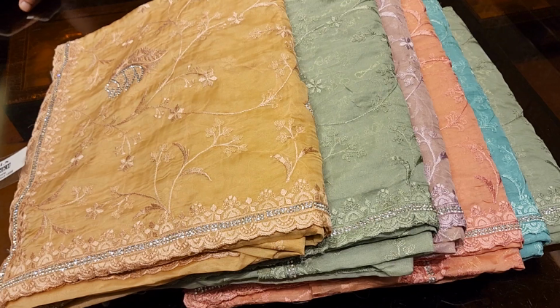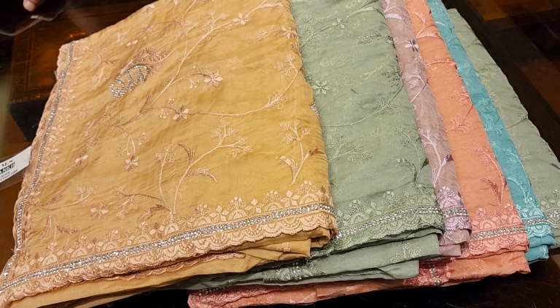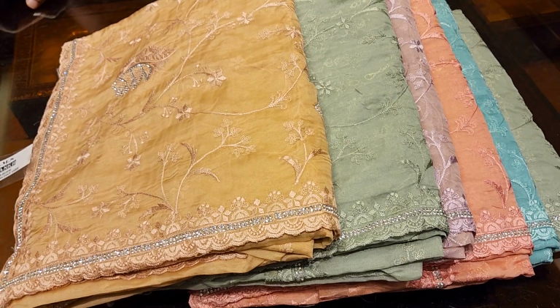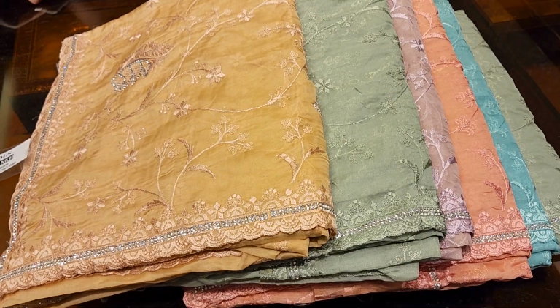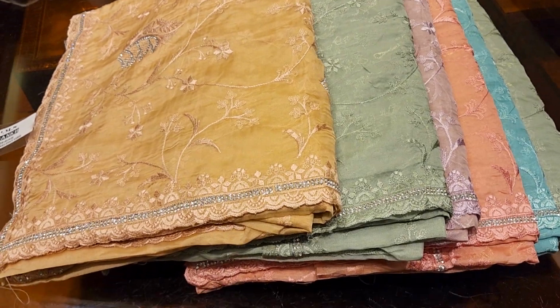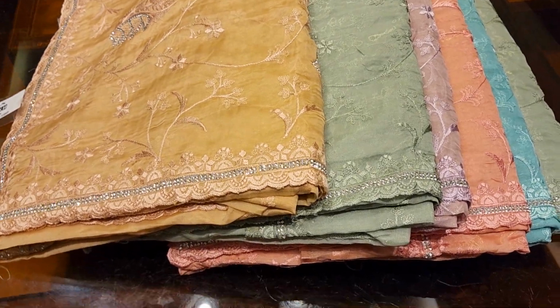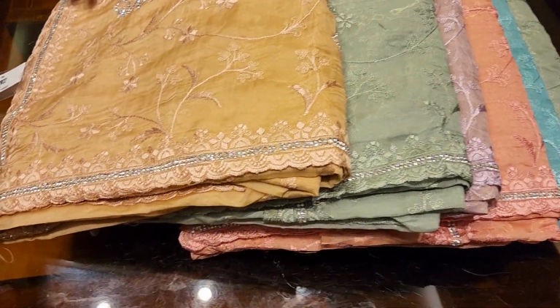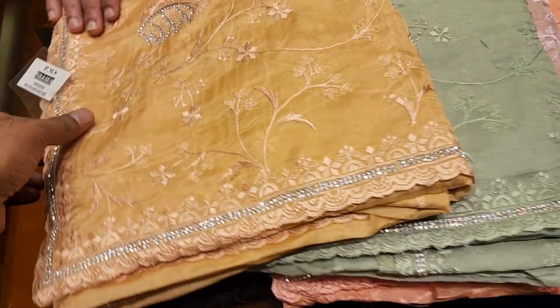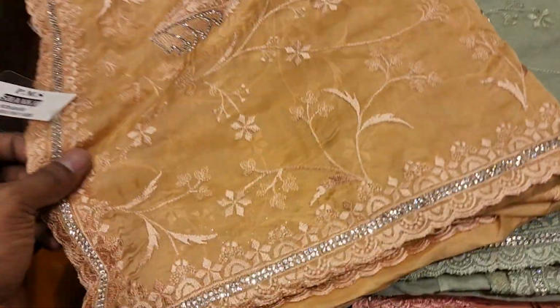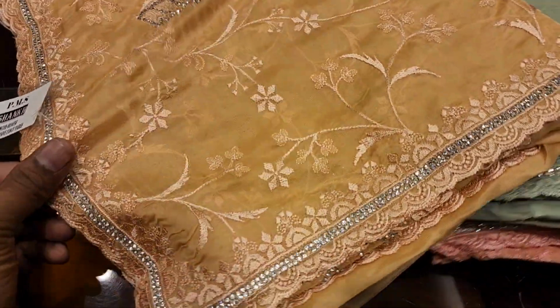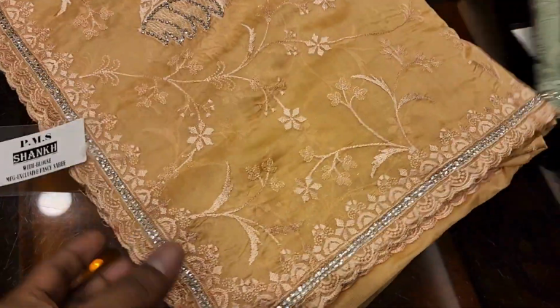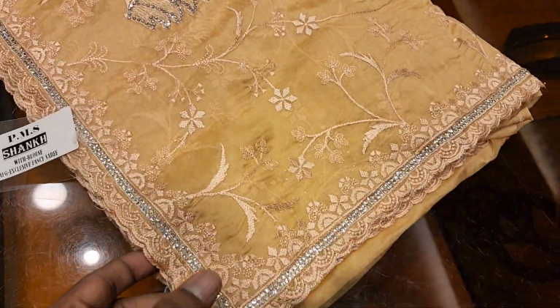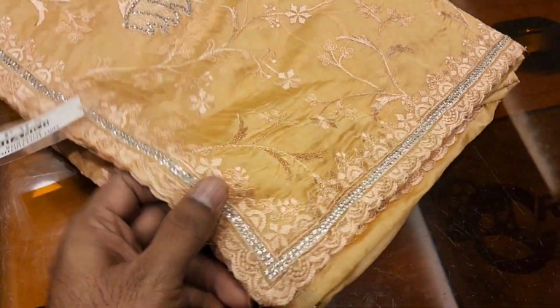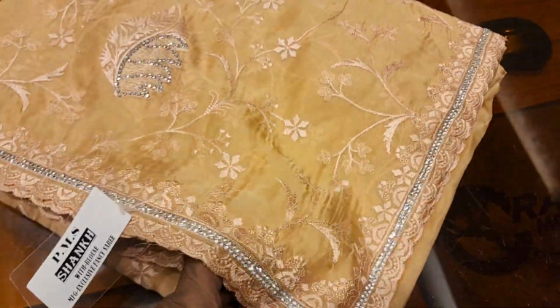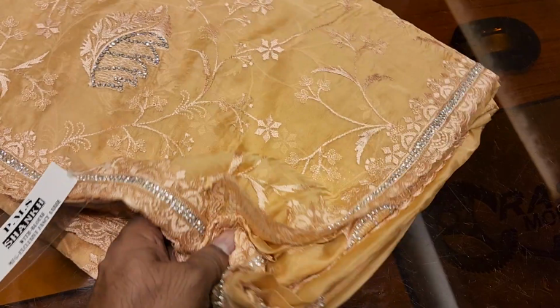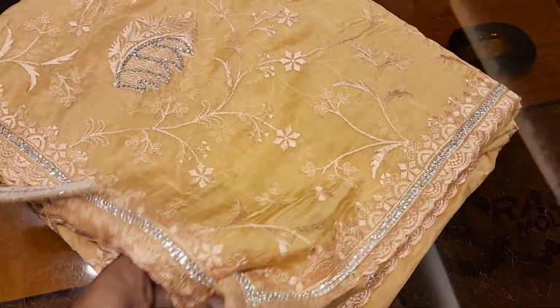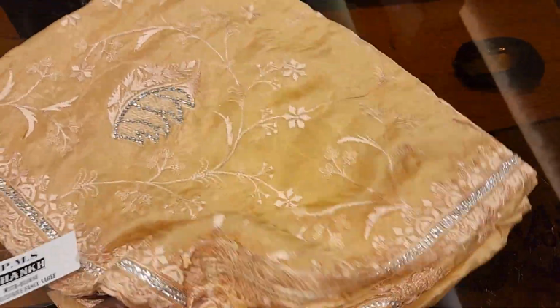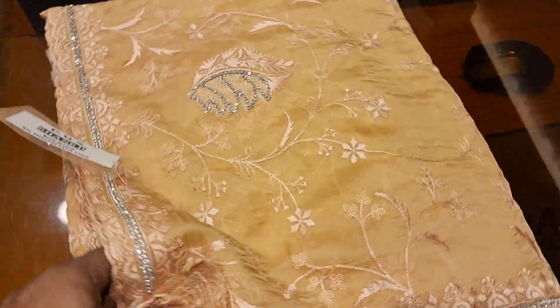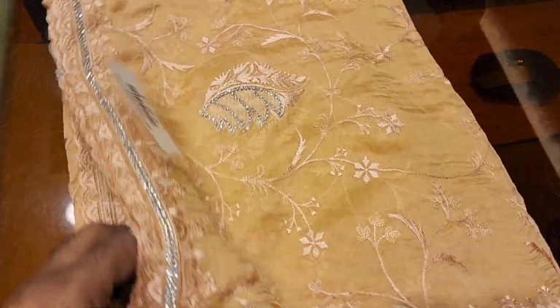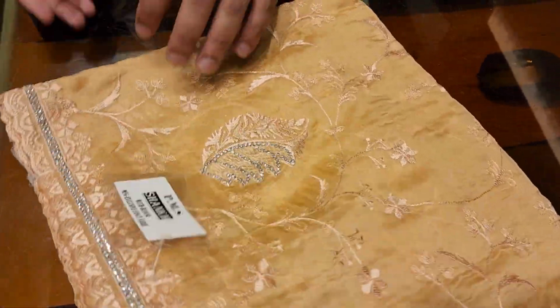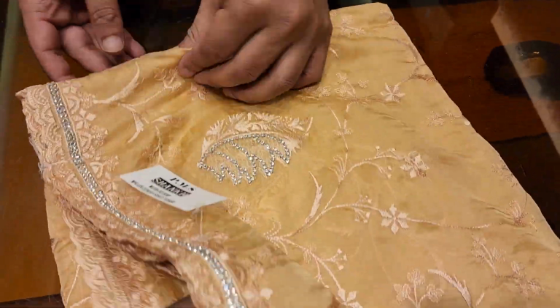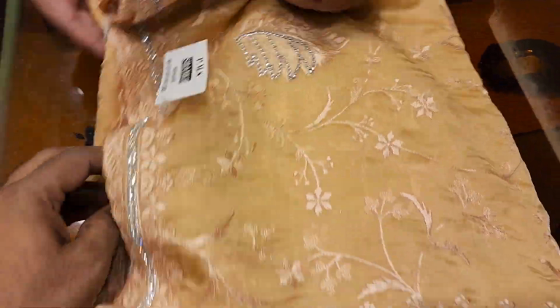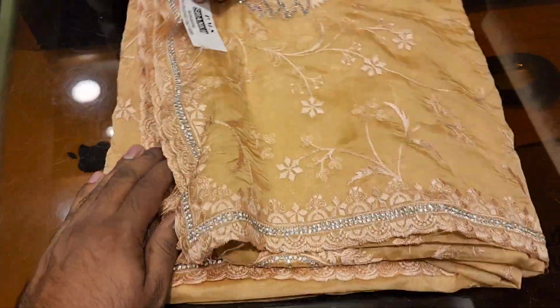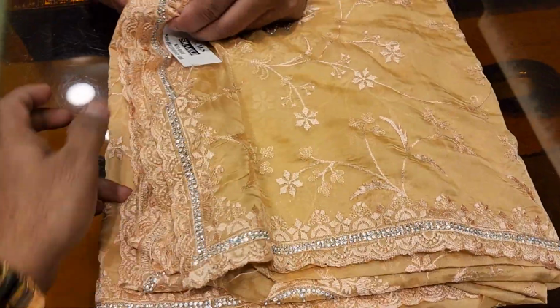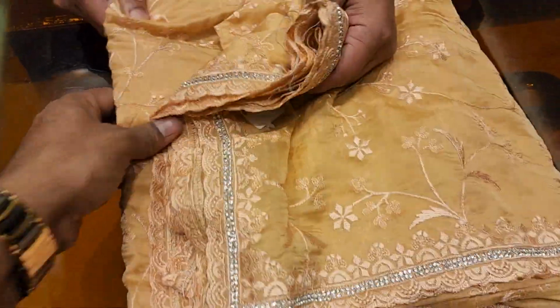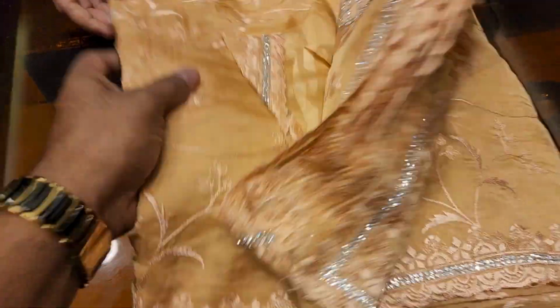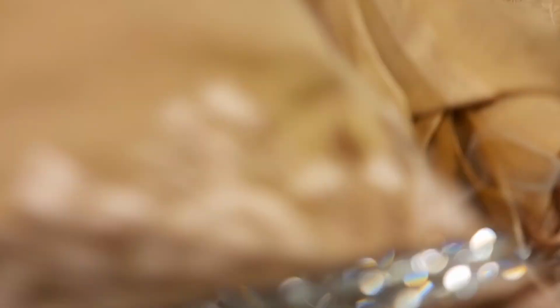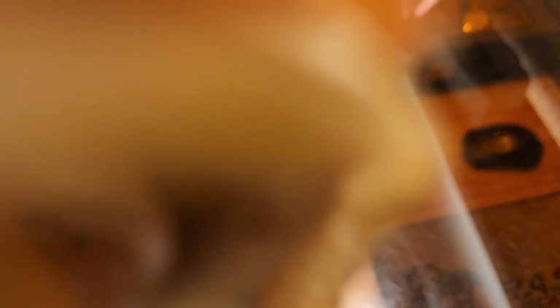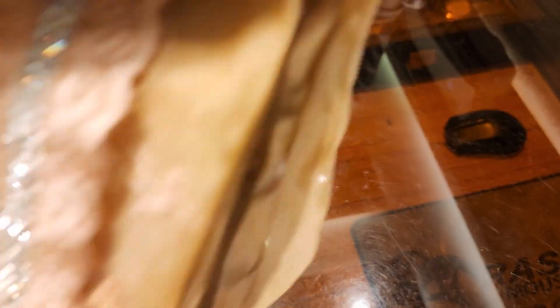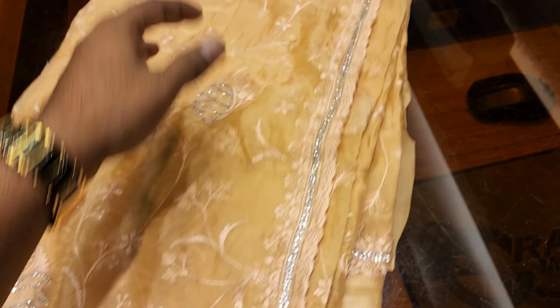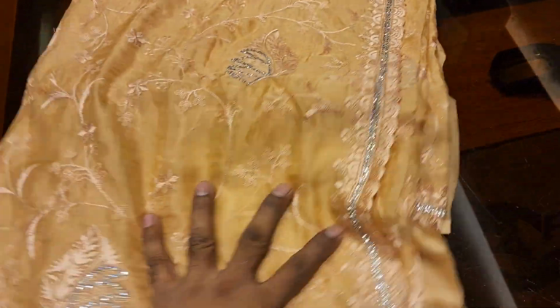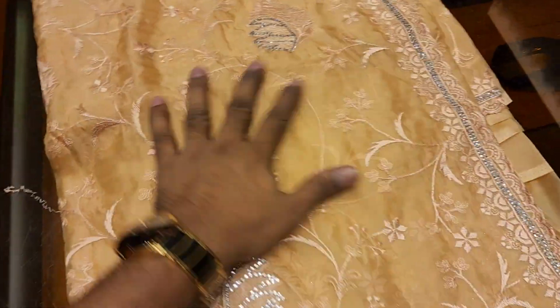Assalamualaikum. This is the premium musliner — this is a fancy machine, a great machine. The price of the protectors is $6,500. Look at the colors.